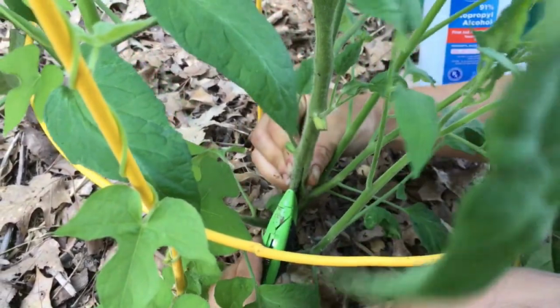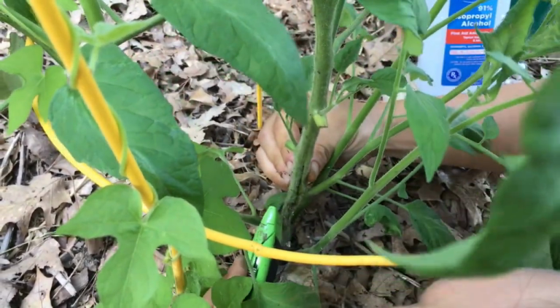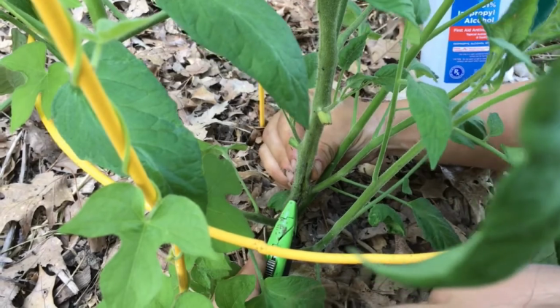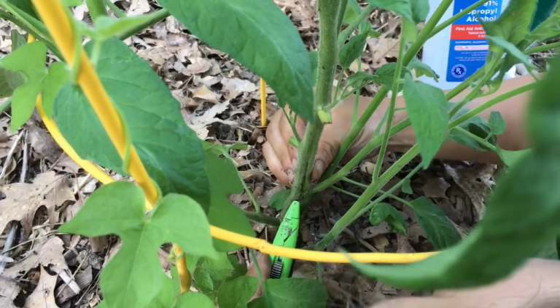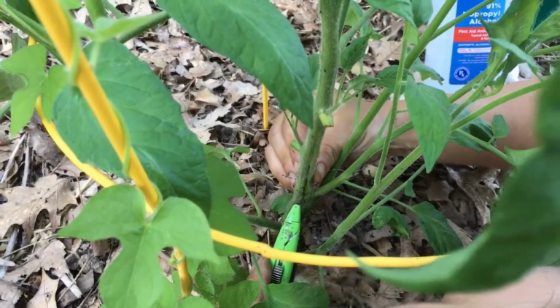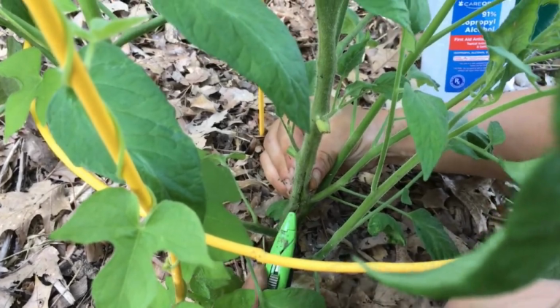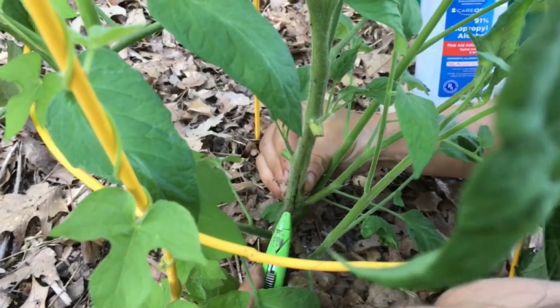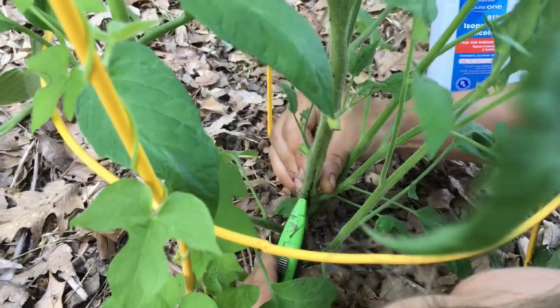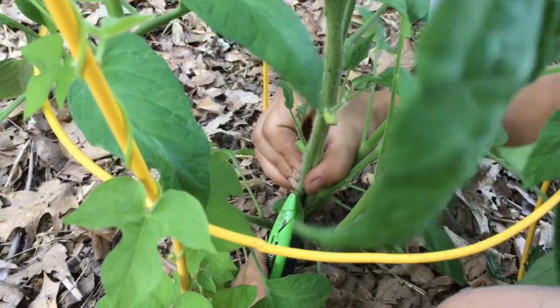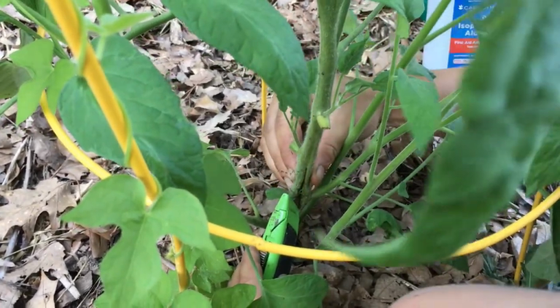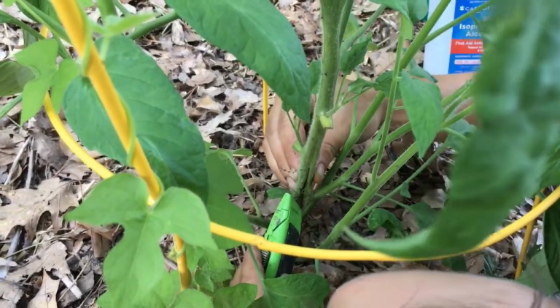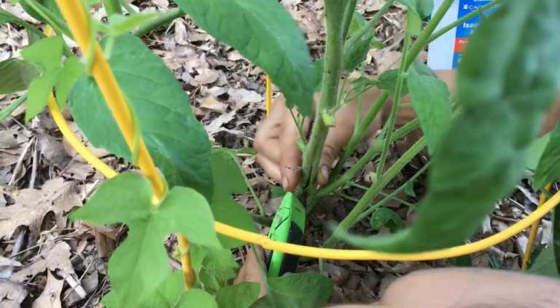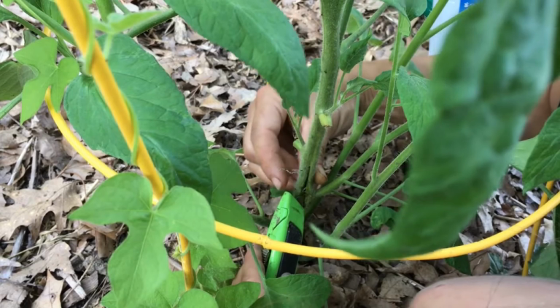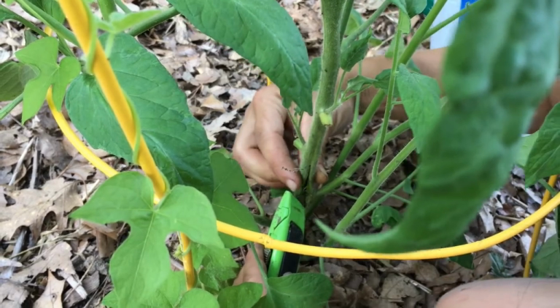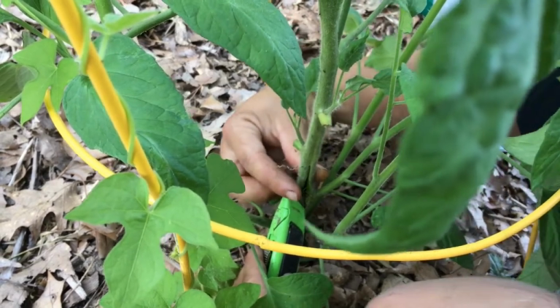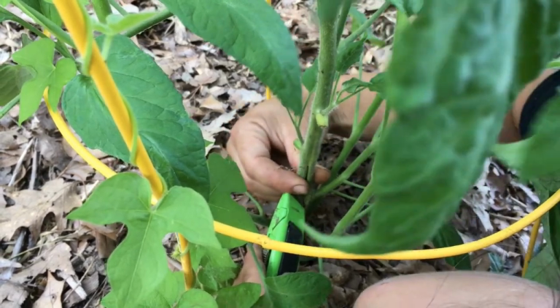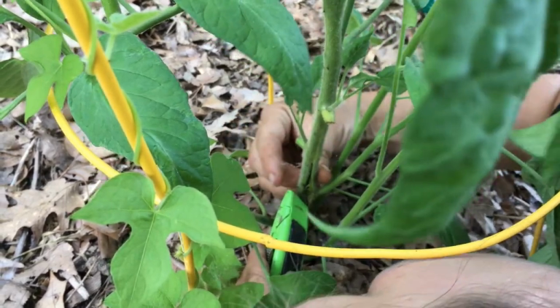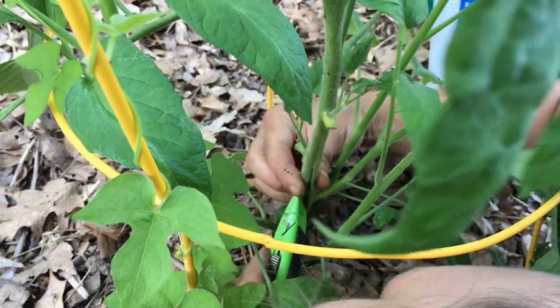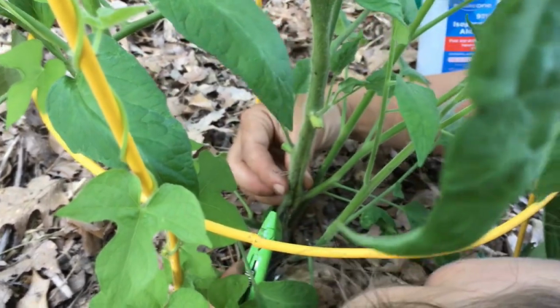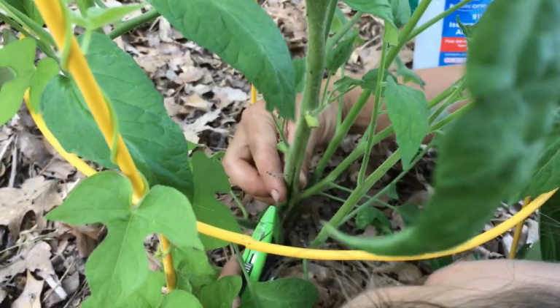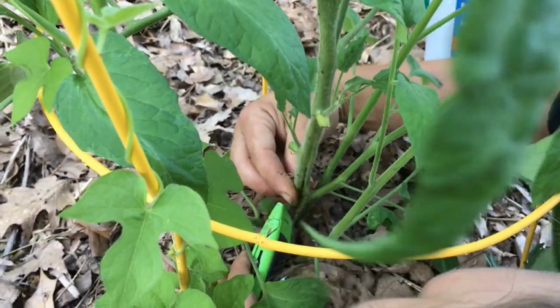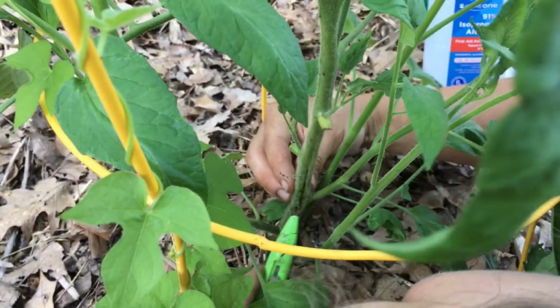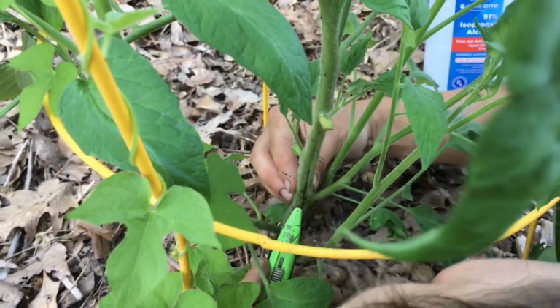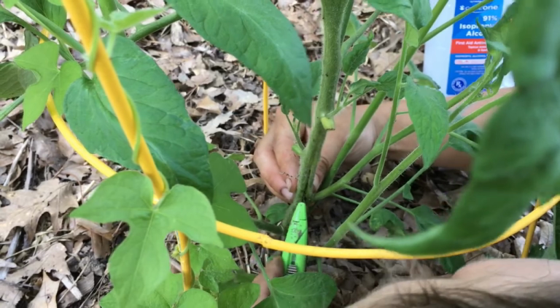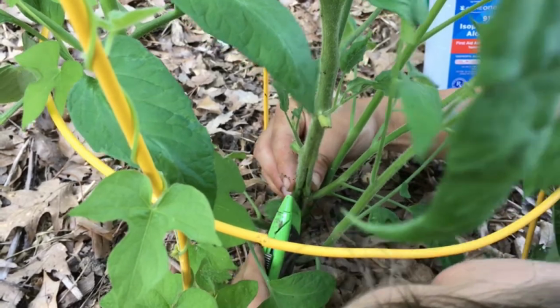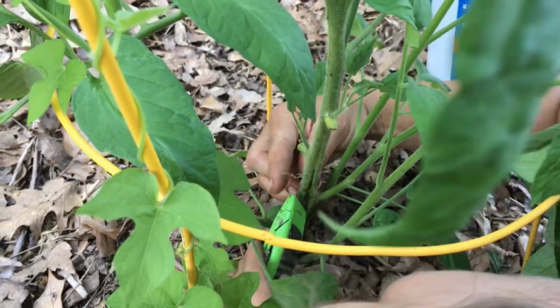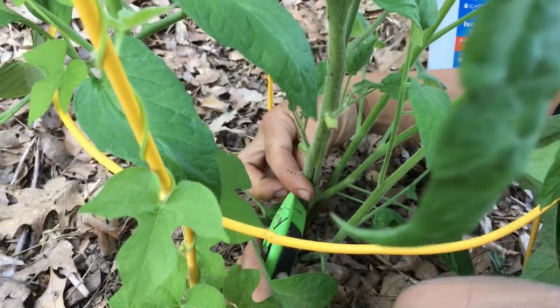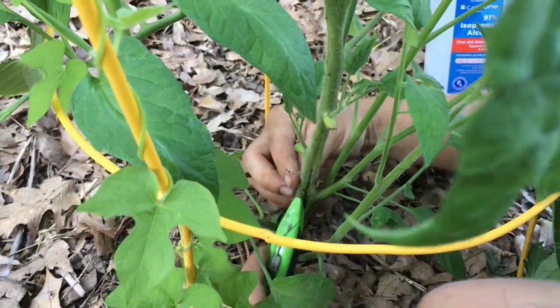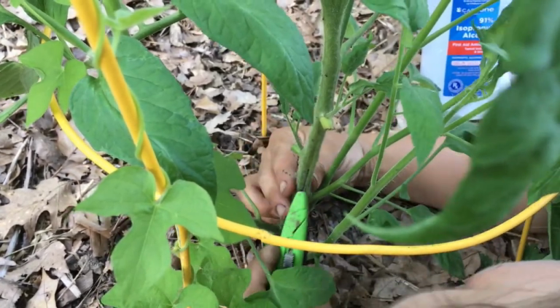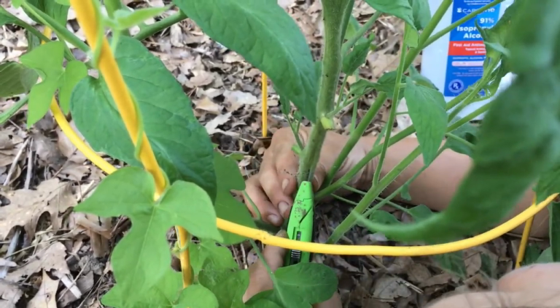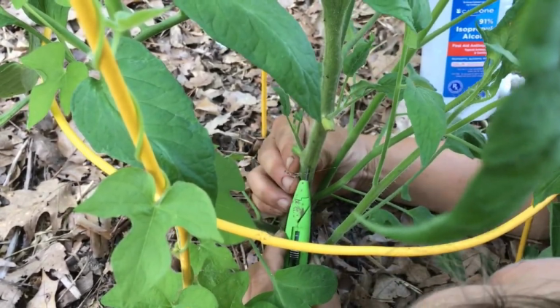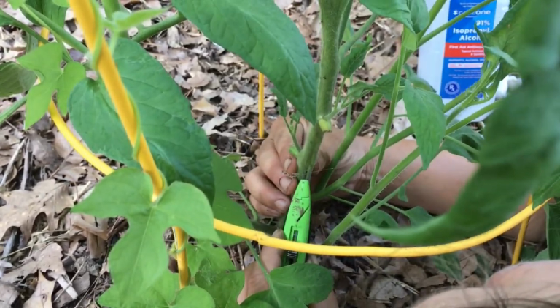You can see the stem is pretty pithy and hollow. The last time I did this last year, what I noticed is as I was prying the stem open I basically saw movement. So that's kind of what I'm looking for.